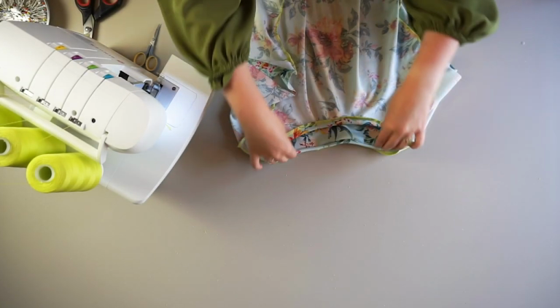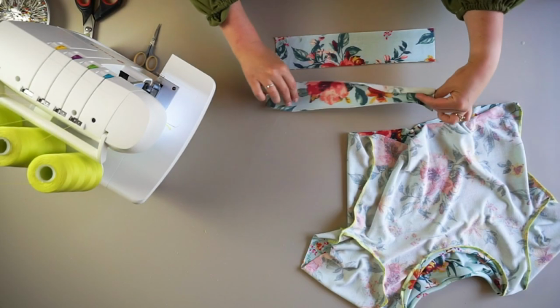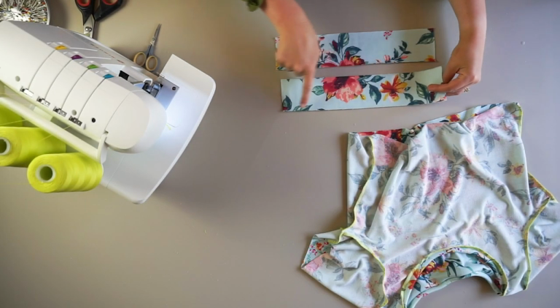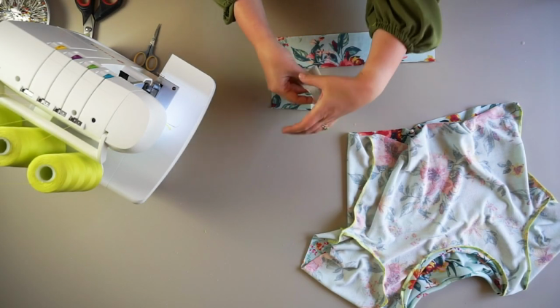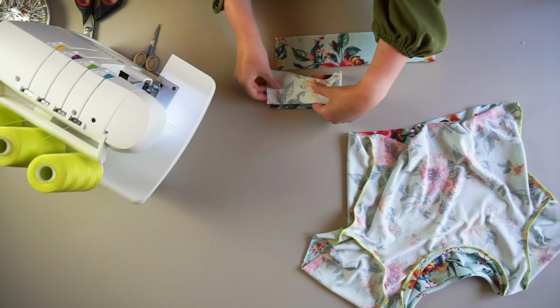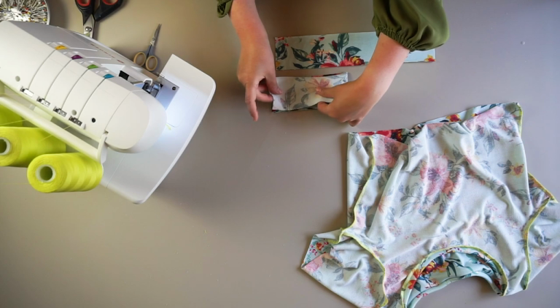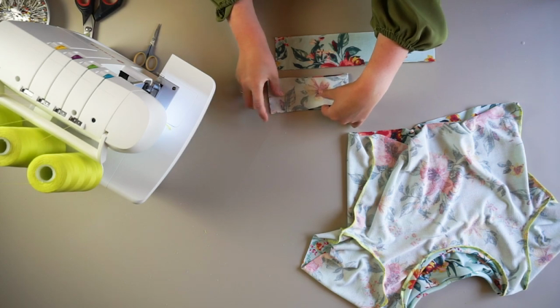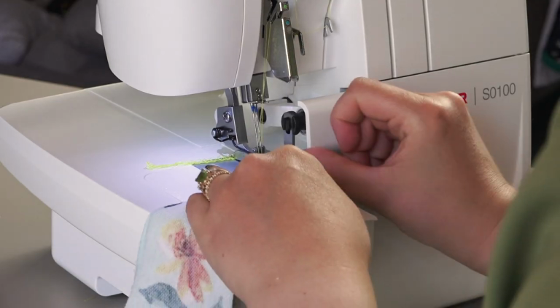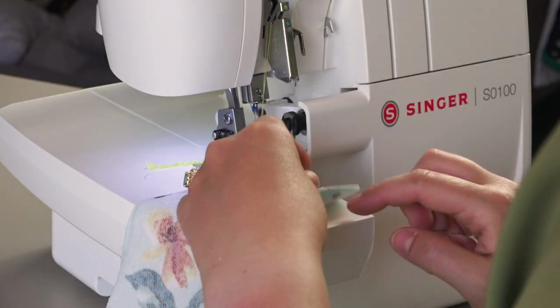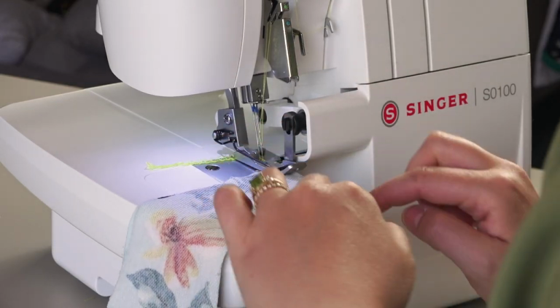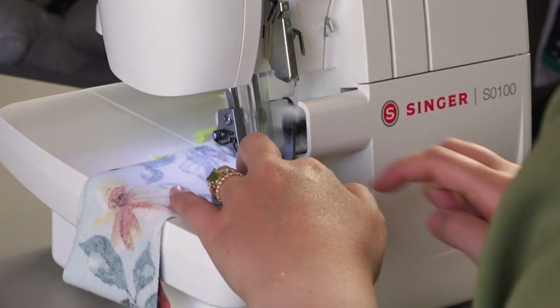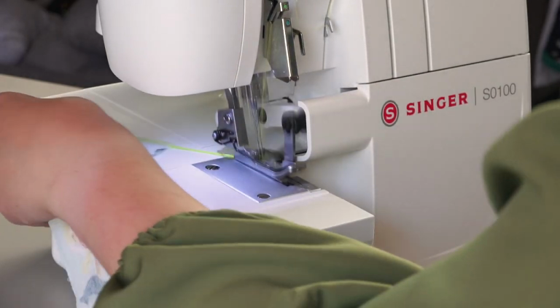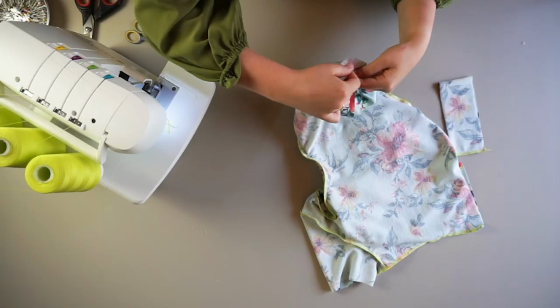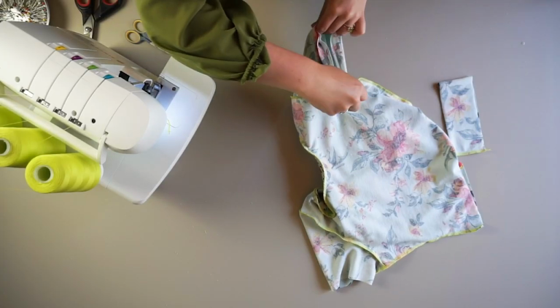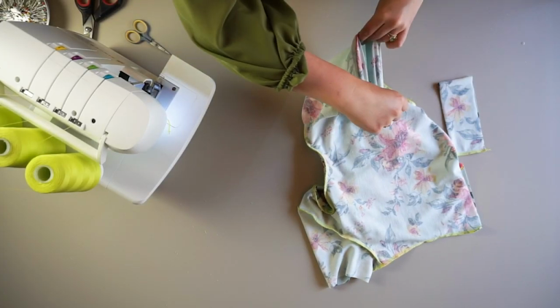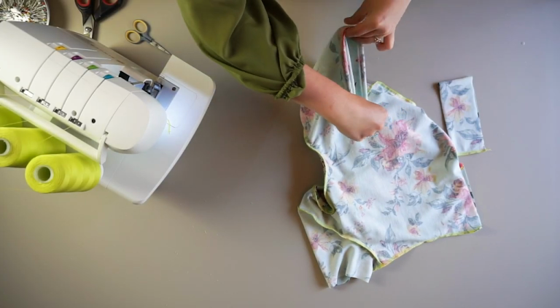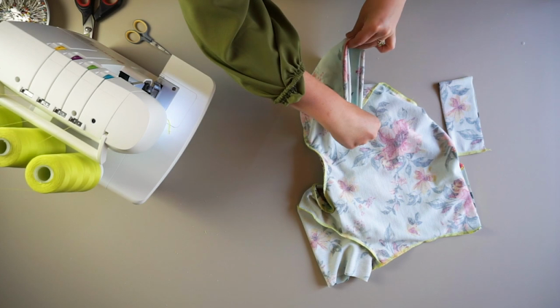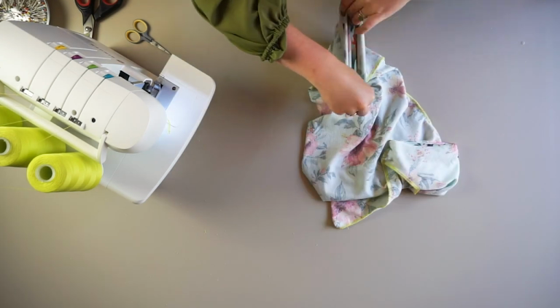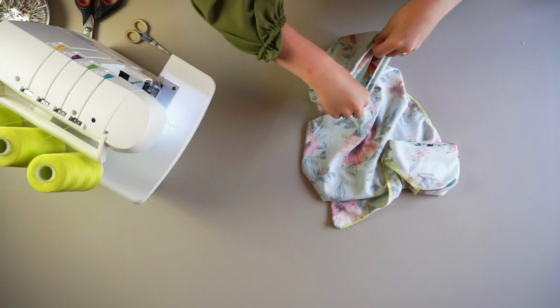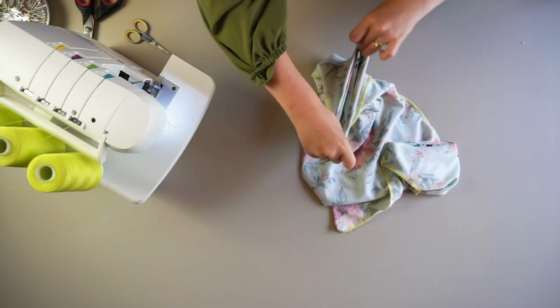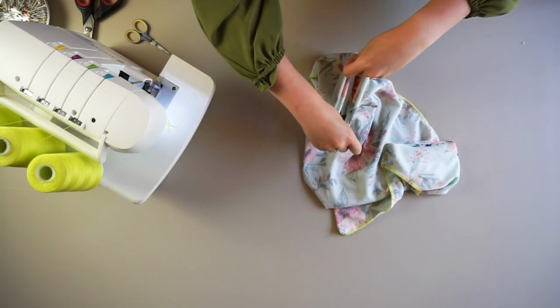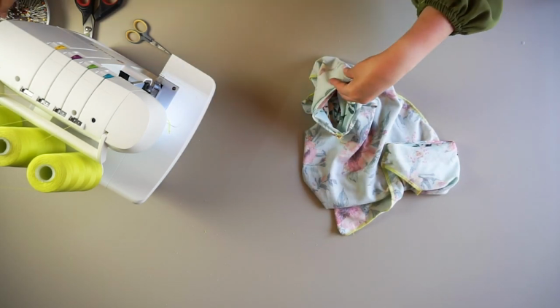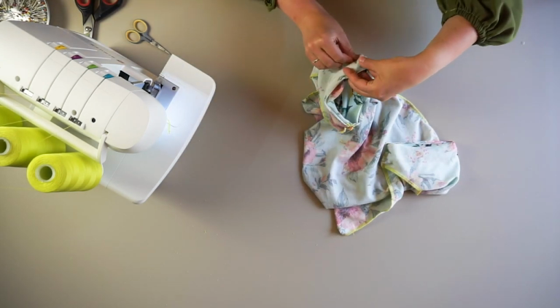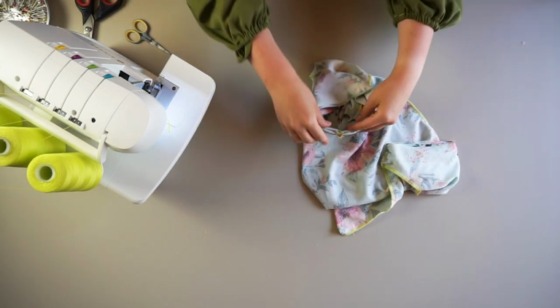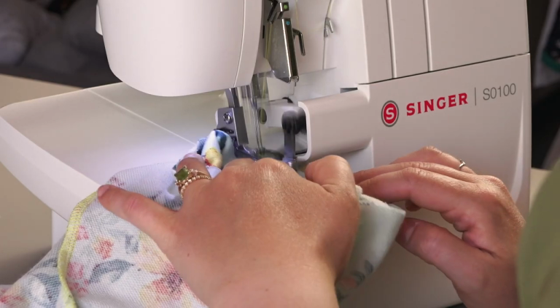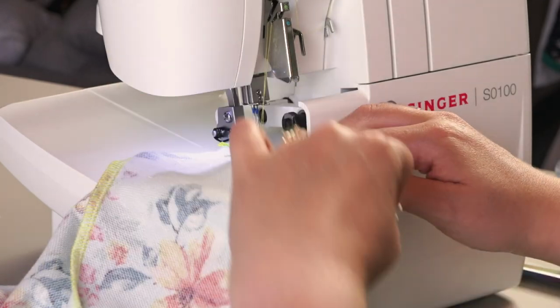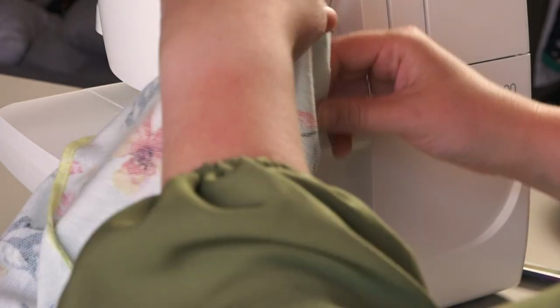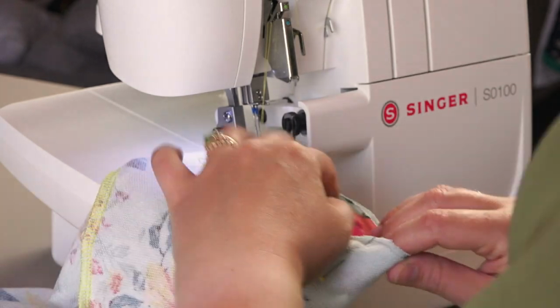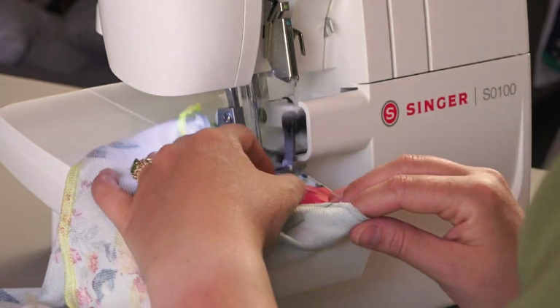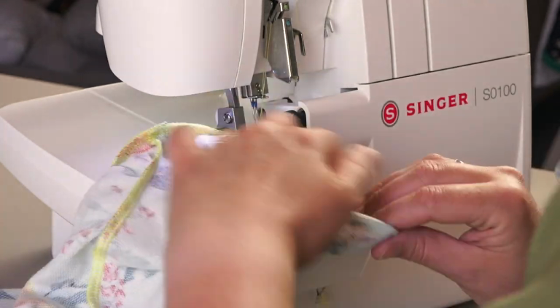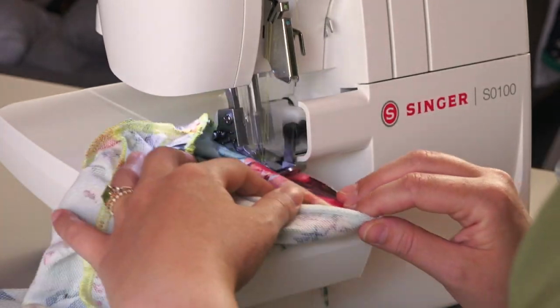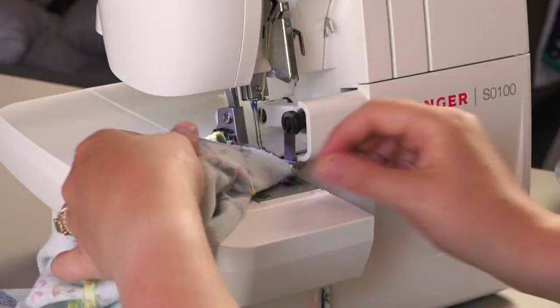Repeat the process for the armbands. Serge the short ends together, fold in half, and then serge around the sleeve hem opening. Match the band seam with the sleeve seam.